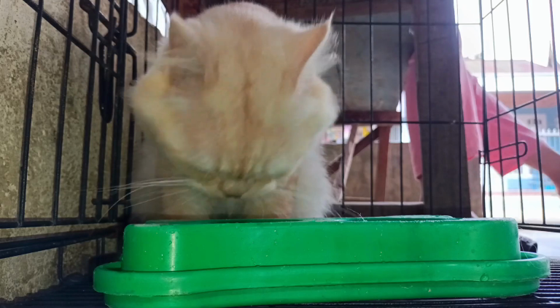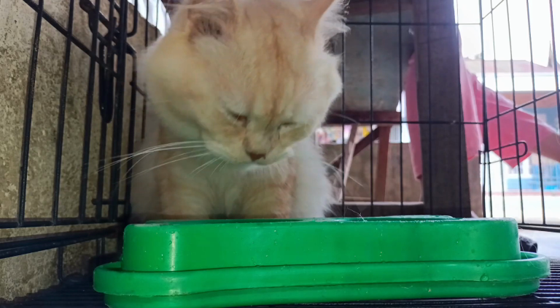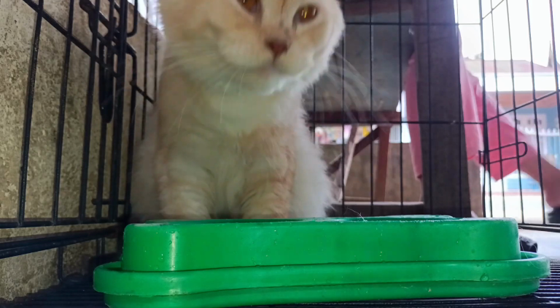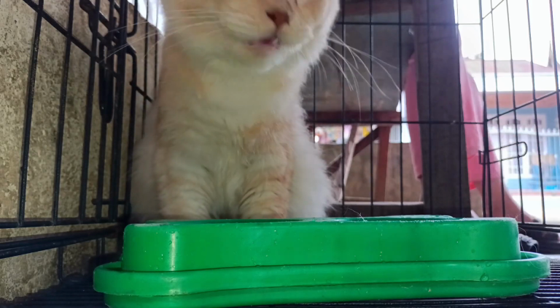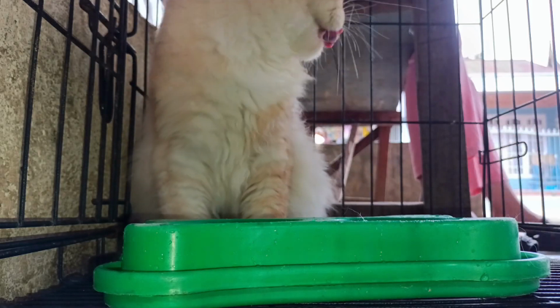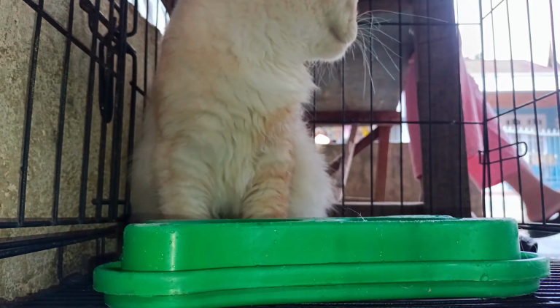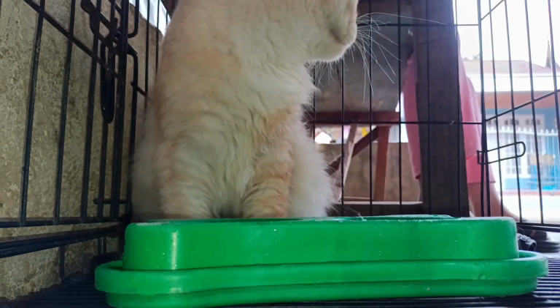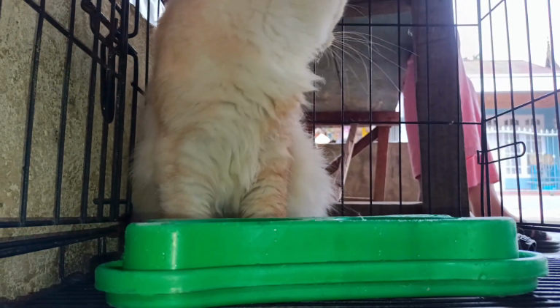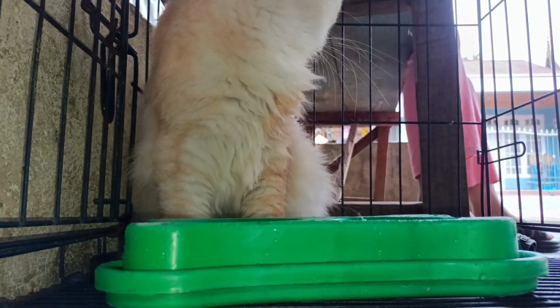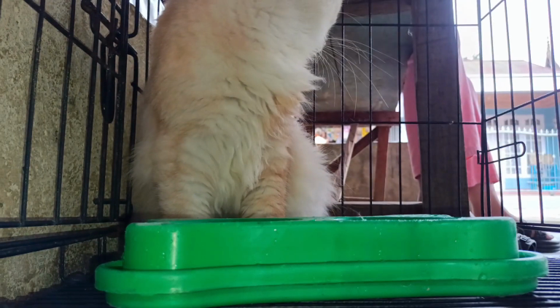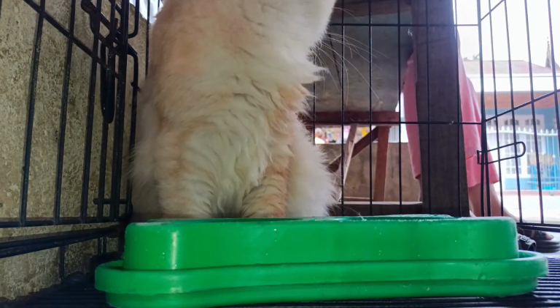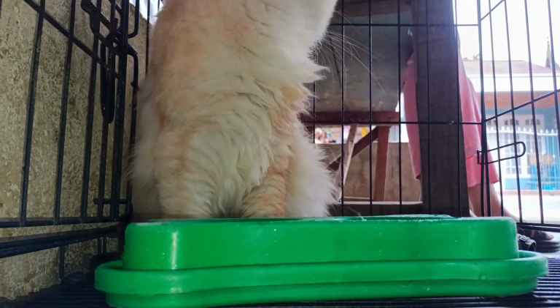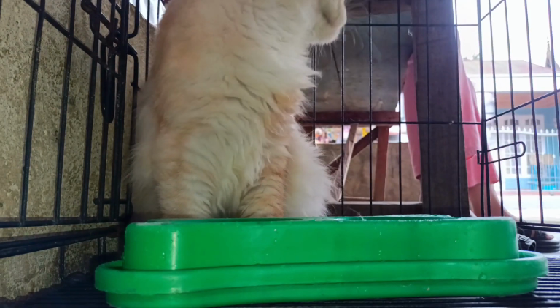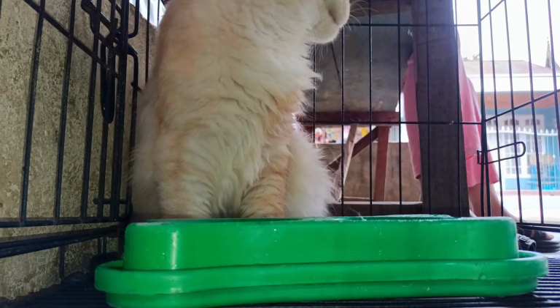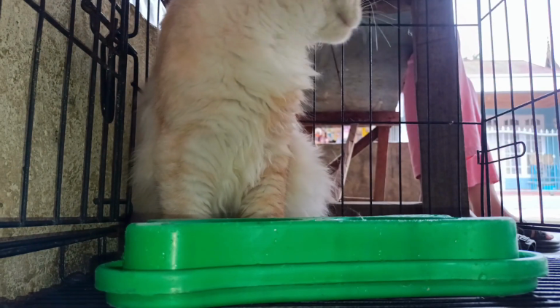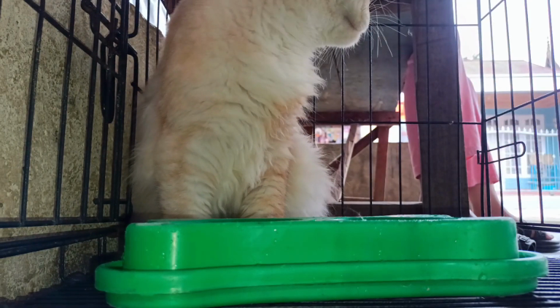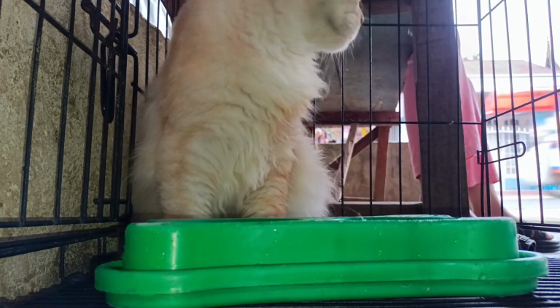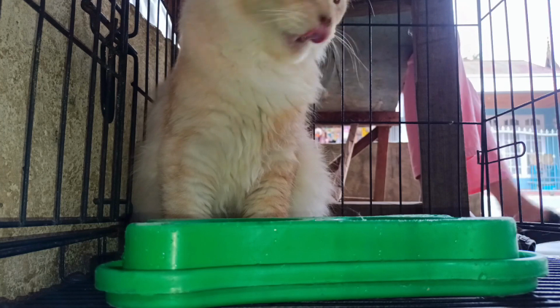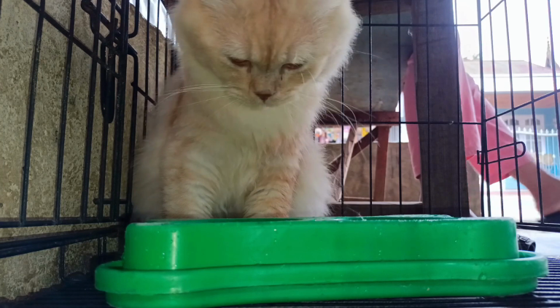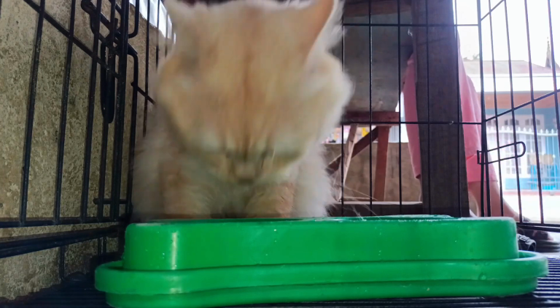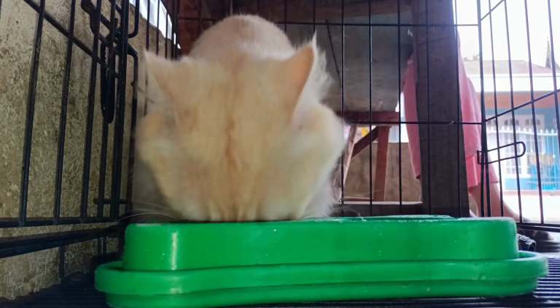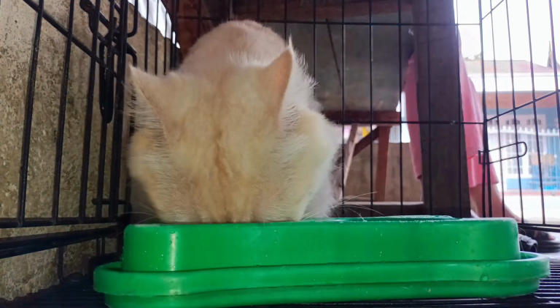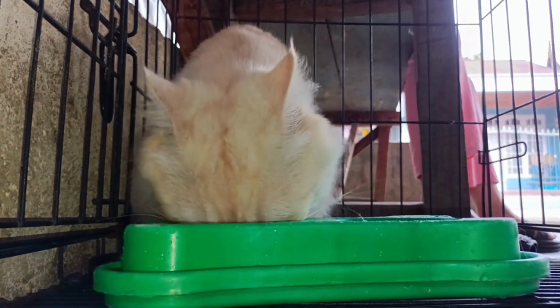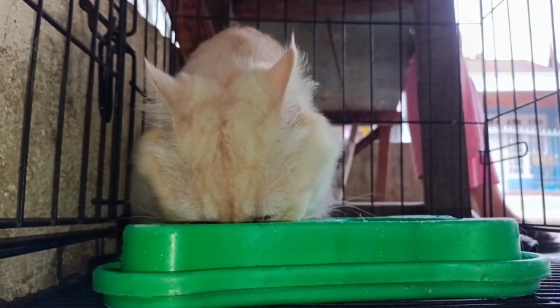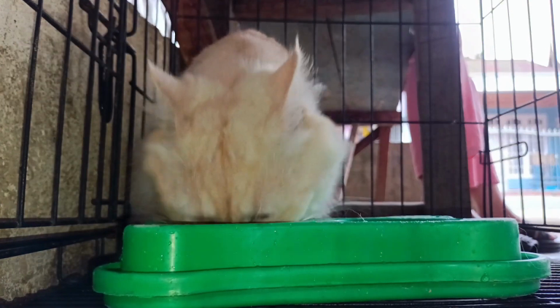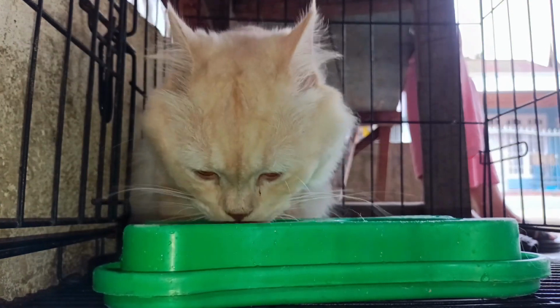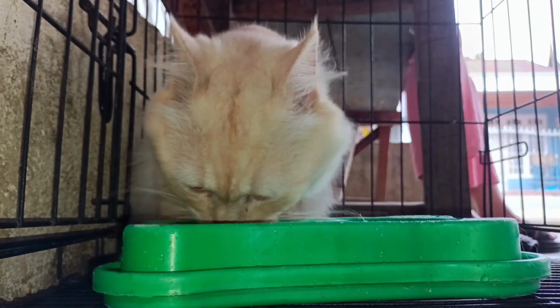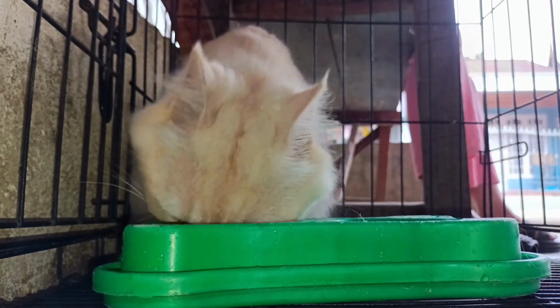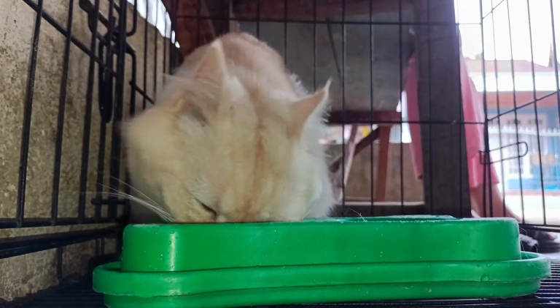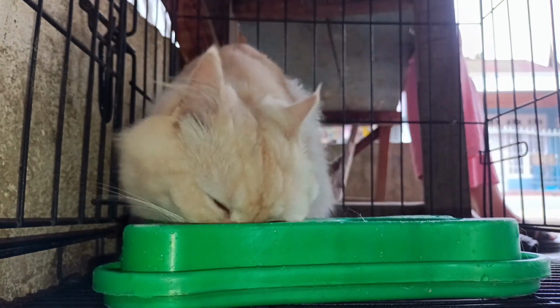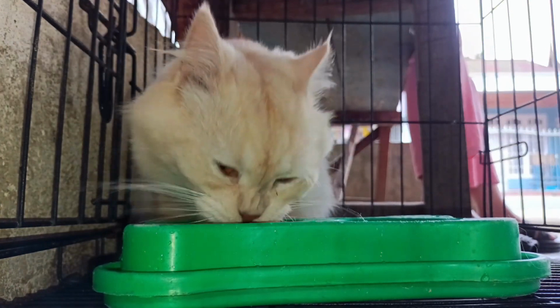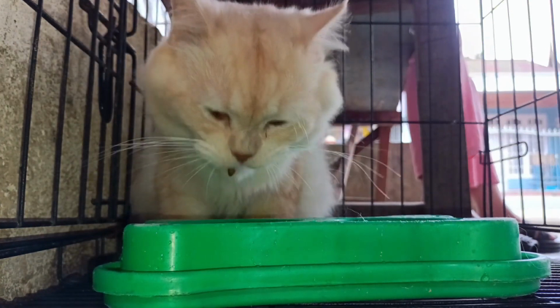If nail trims are necessary, aim for every two weeks to prevent furniture scratching. Always provide scratching posts for your cat's natural behavior.